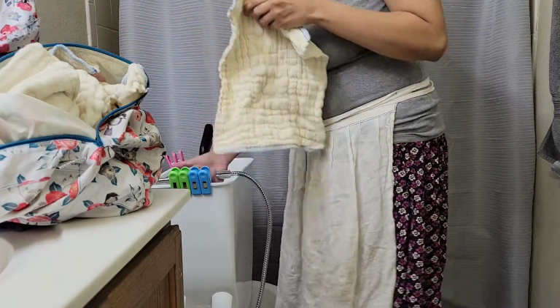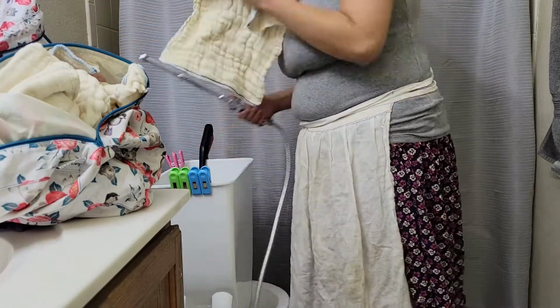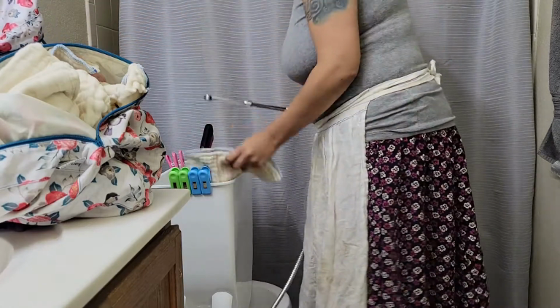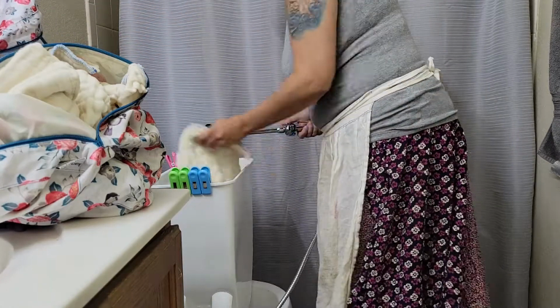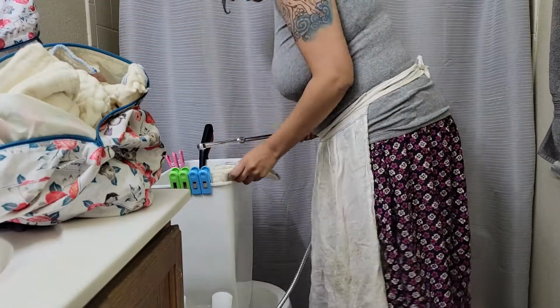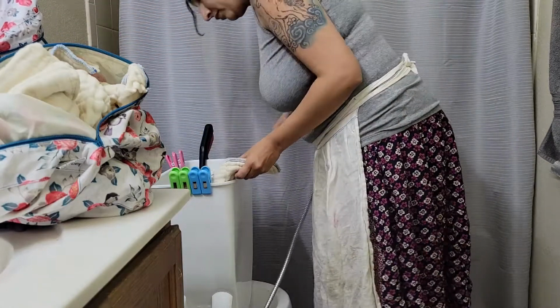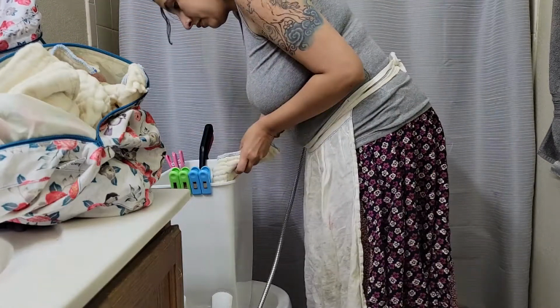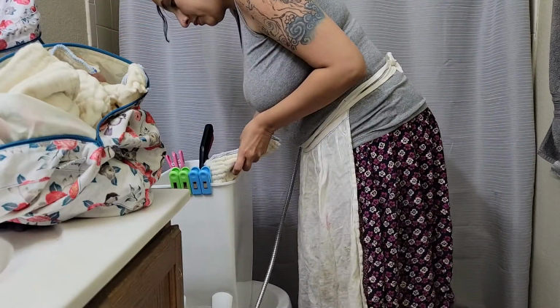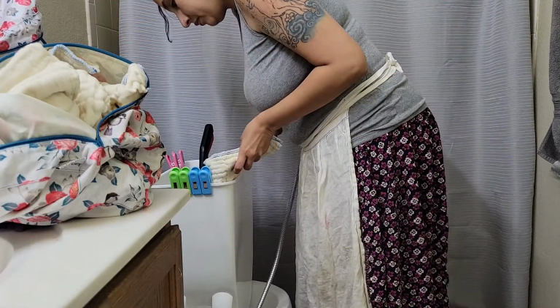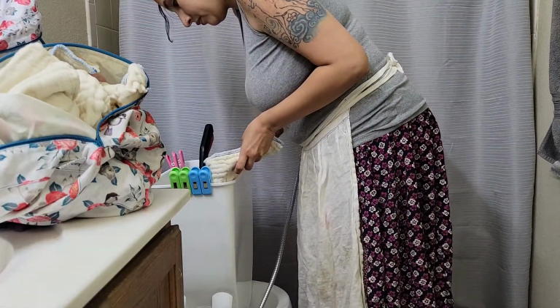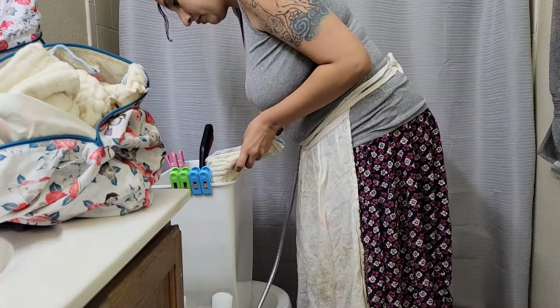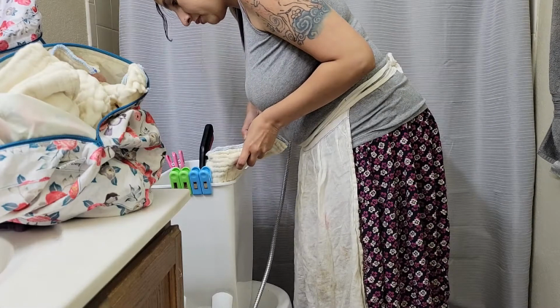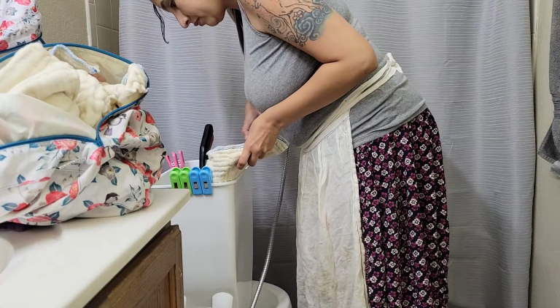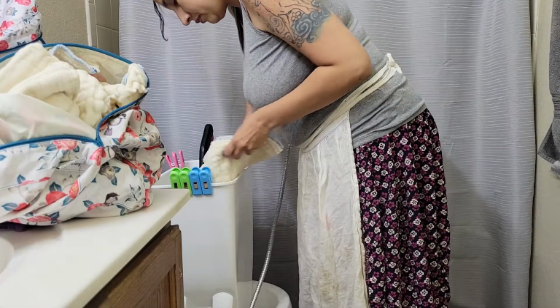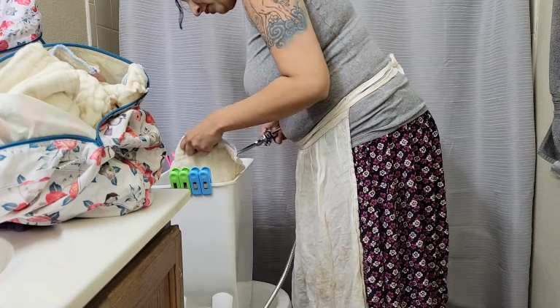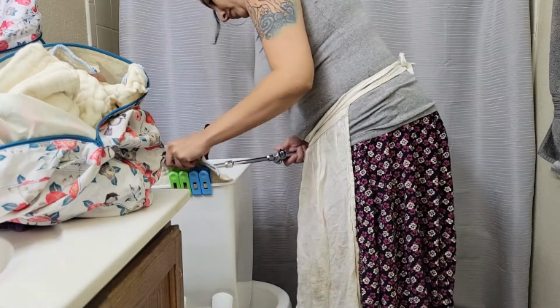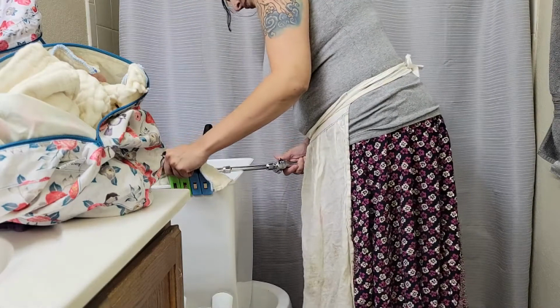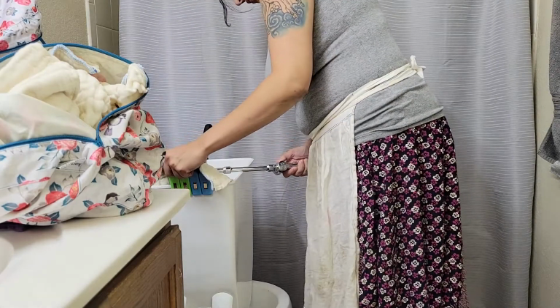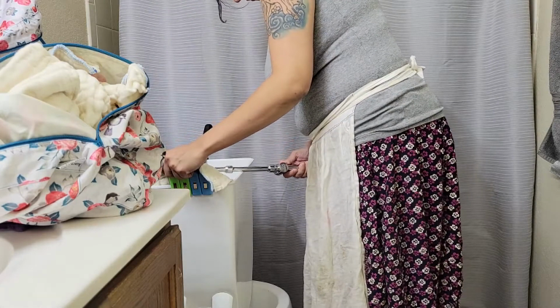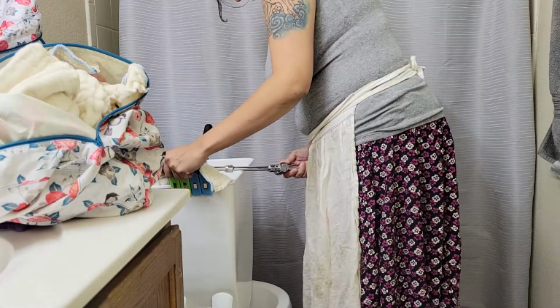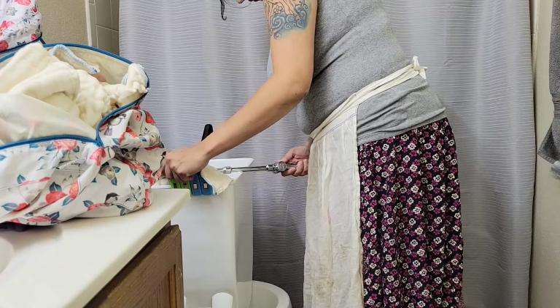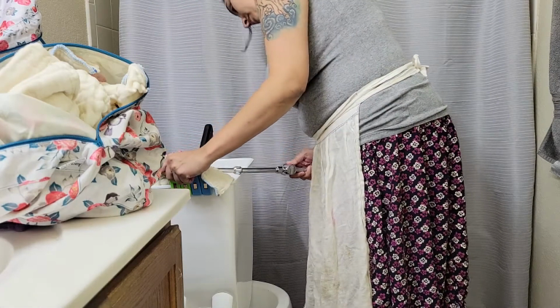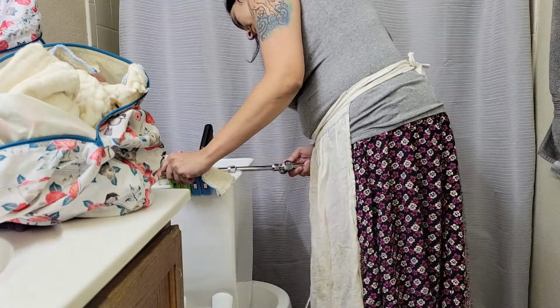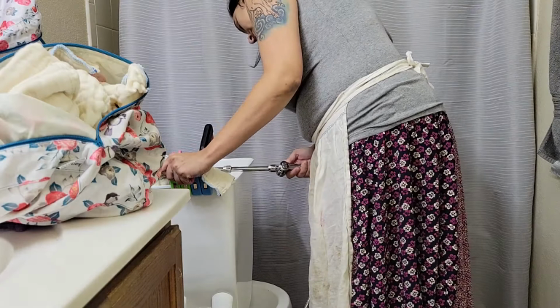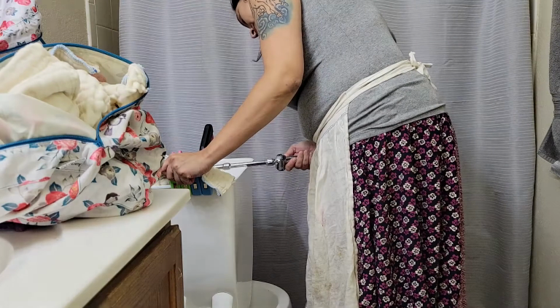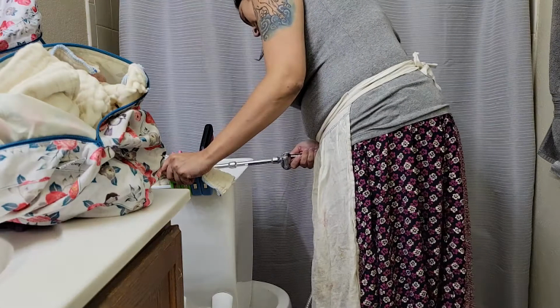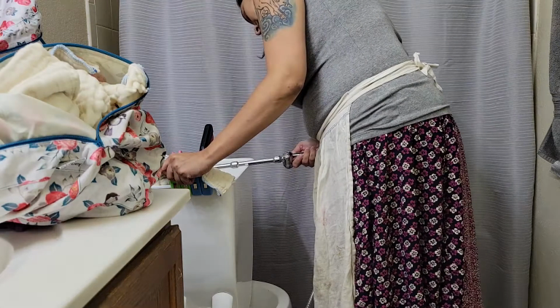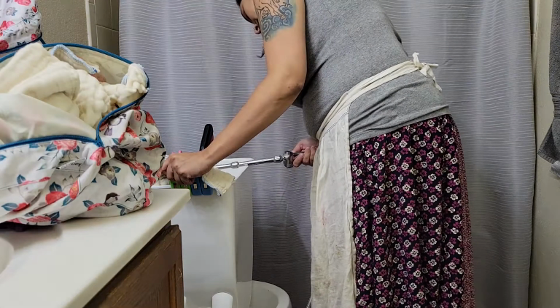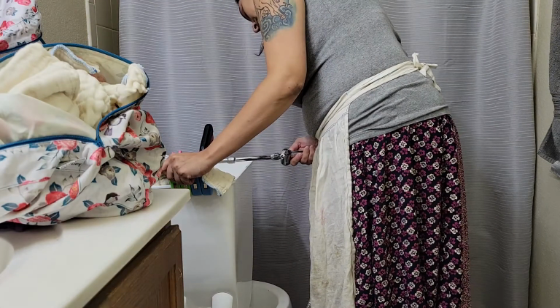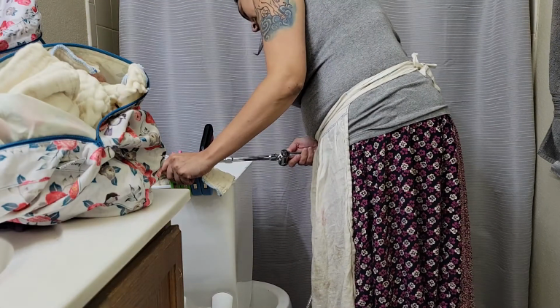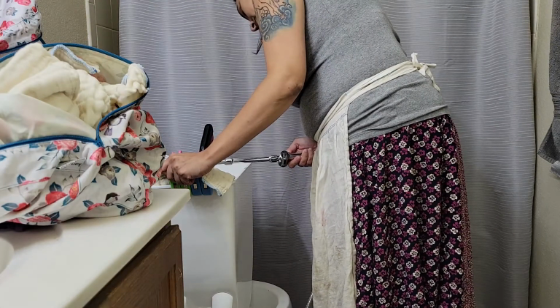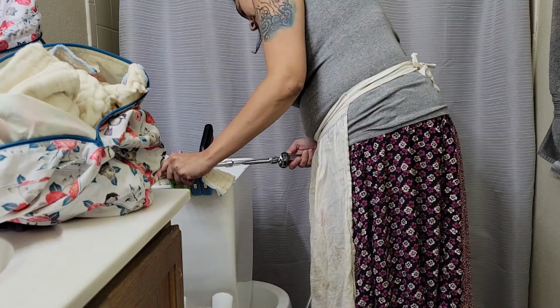We have a system we bought off of Amazon and it includes a specially made bucket that makes everything drain into the toilet as well as a bidet sprayer. It comes as a set.